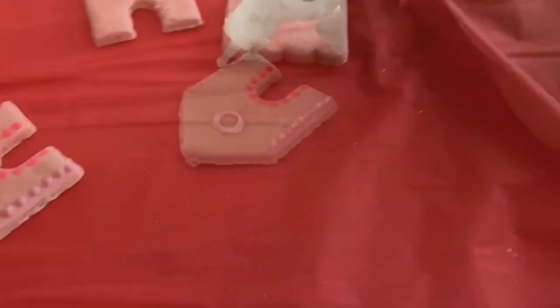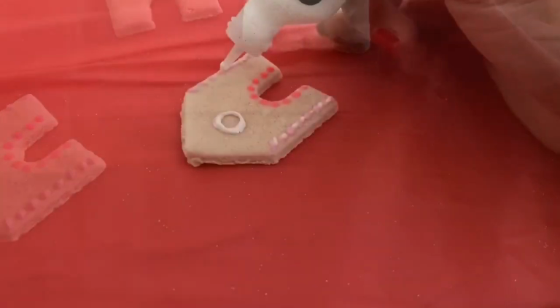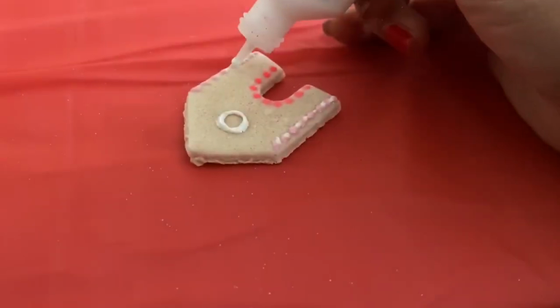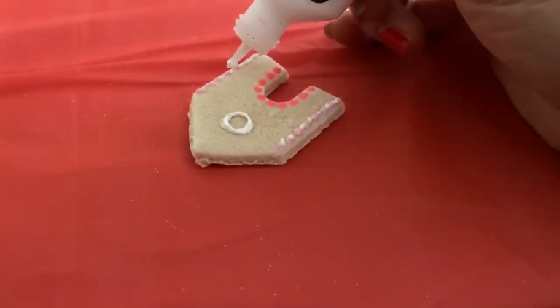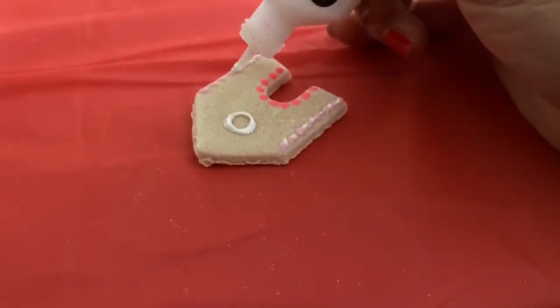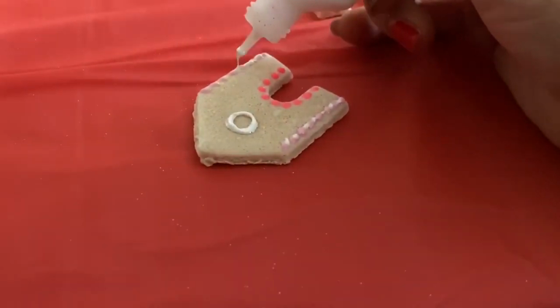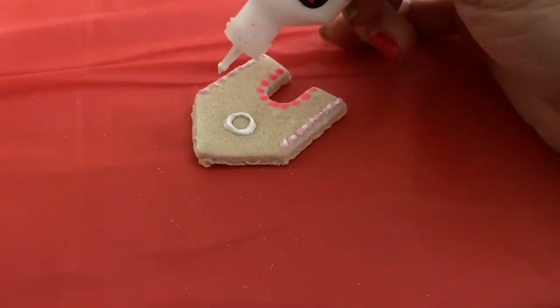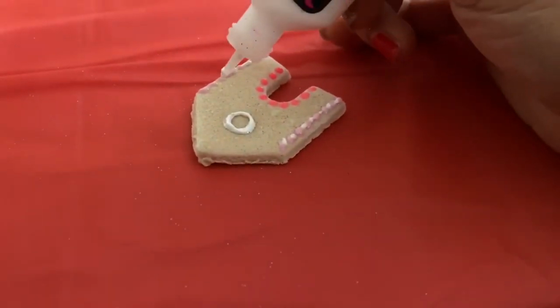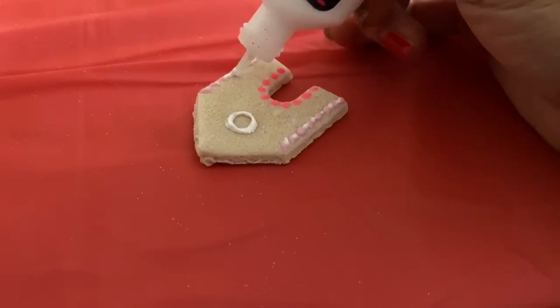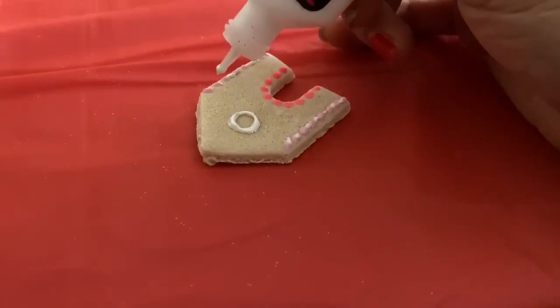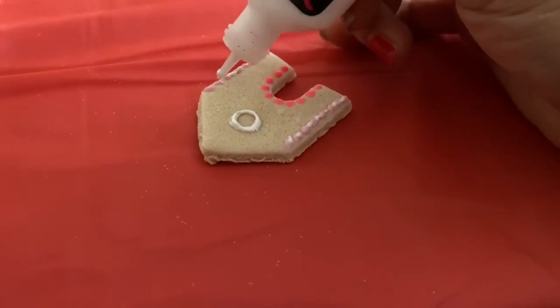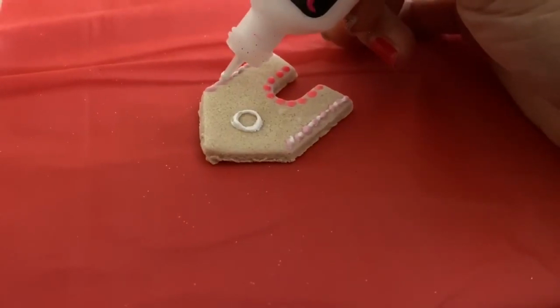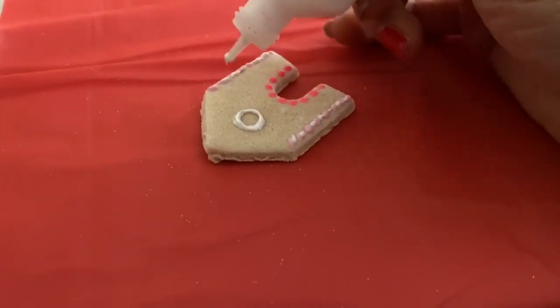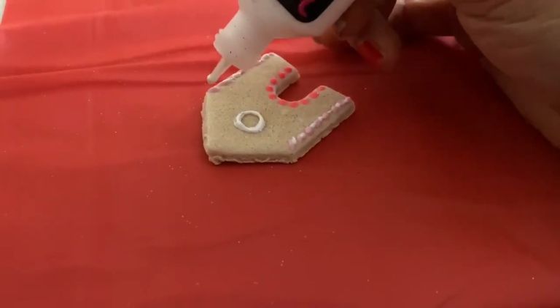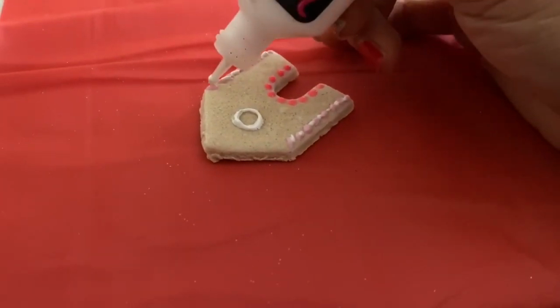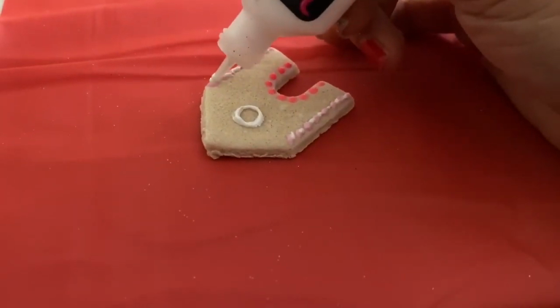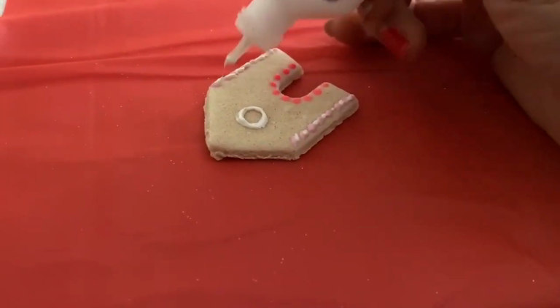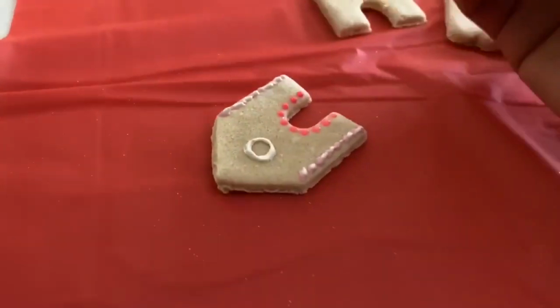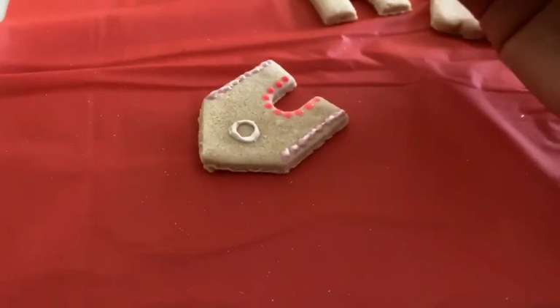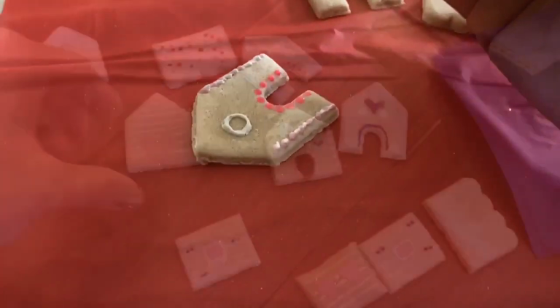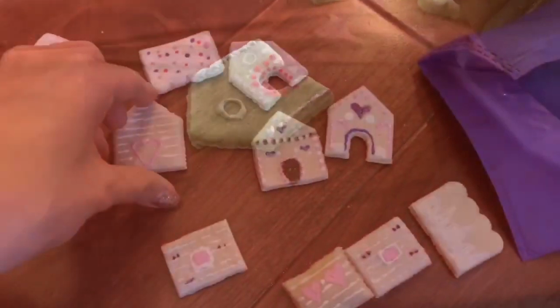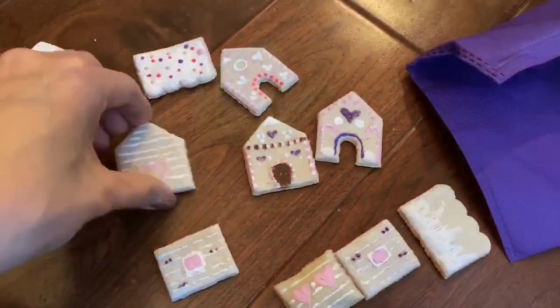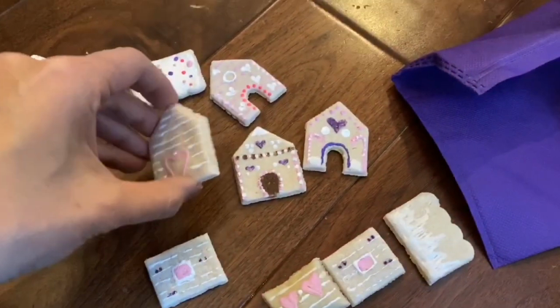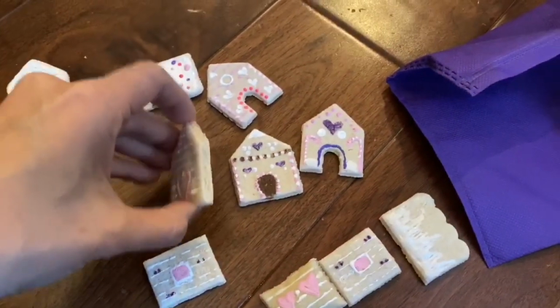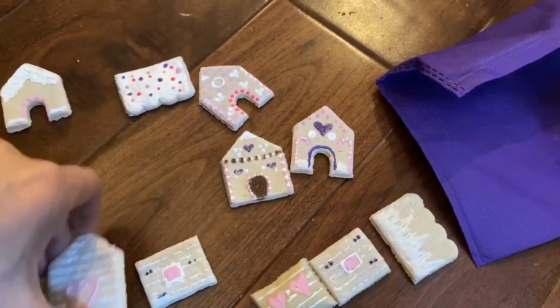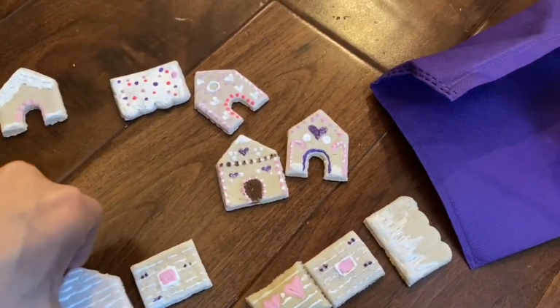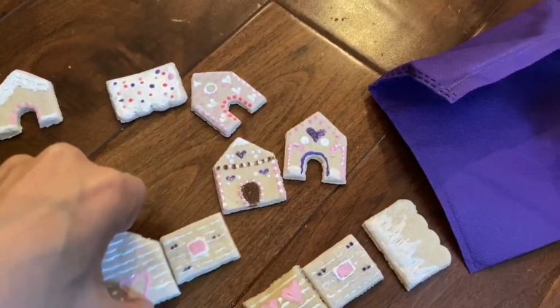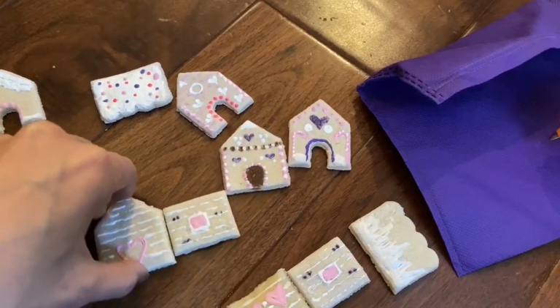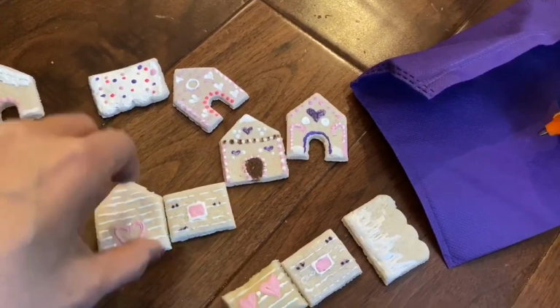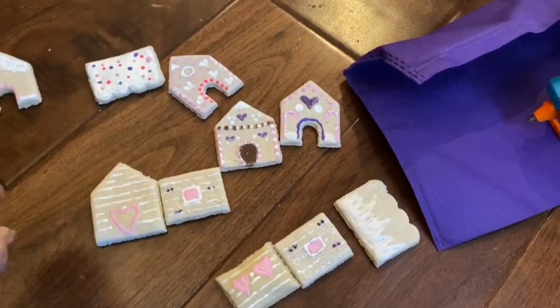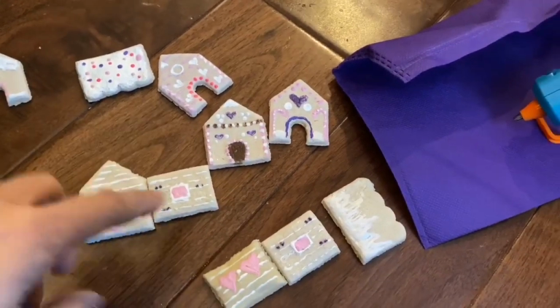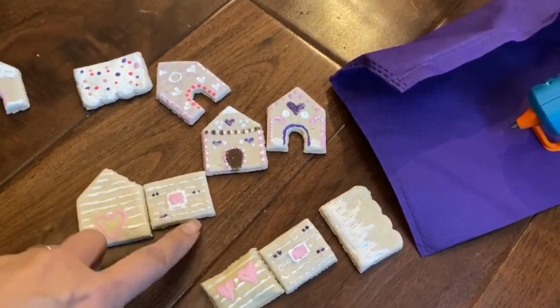After everything is dry, you can take puffy paint and decorate your gingerbread houses. Make any pattern that you want and let them dry. After everything is dry, you can assemble it with a hot glue gun.